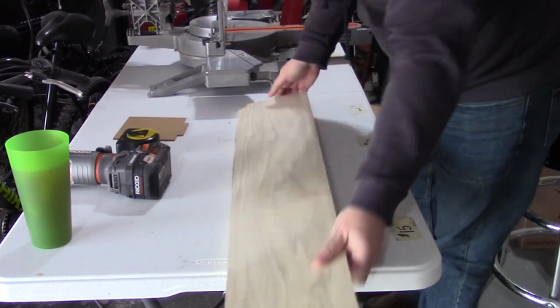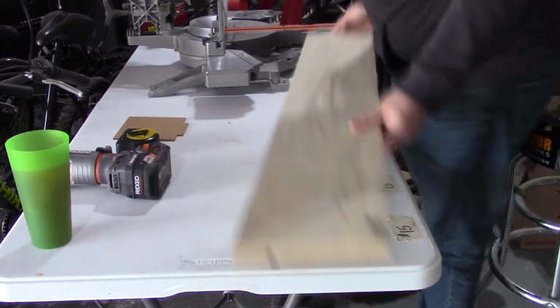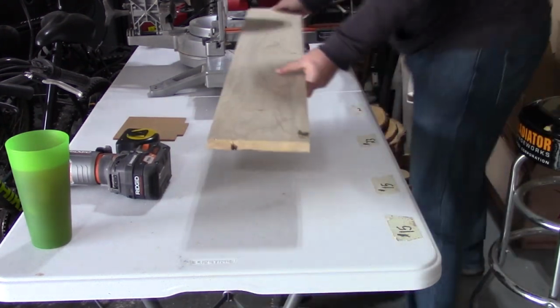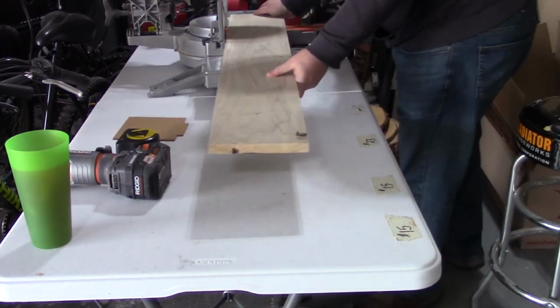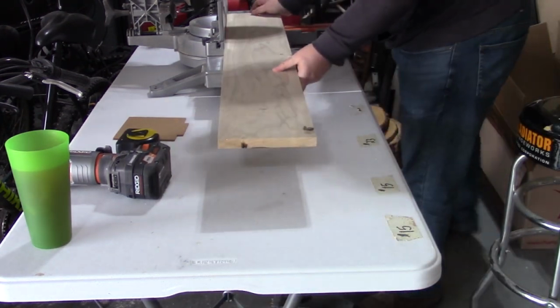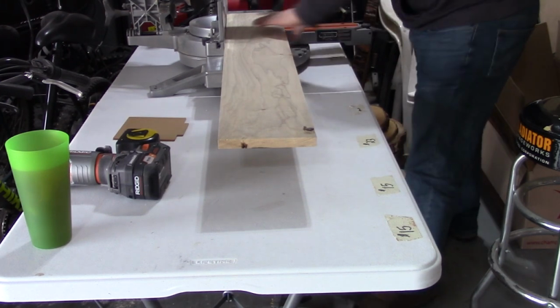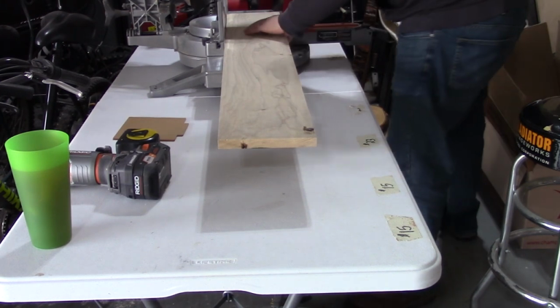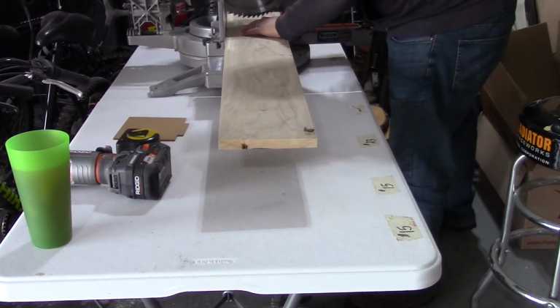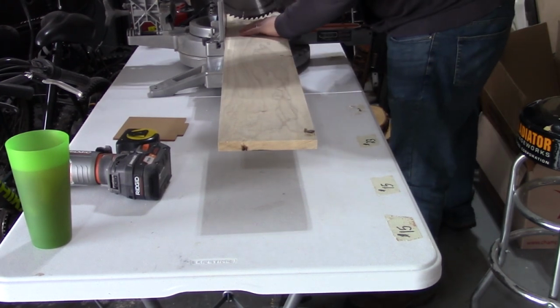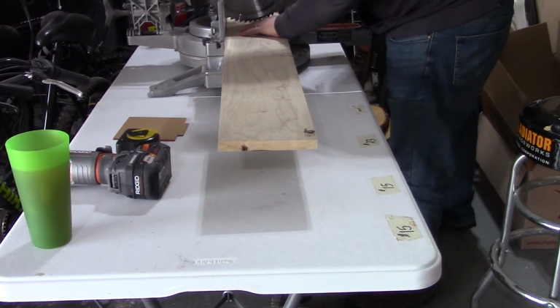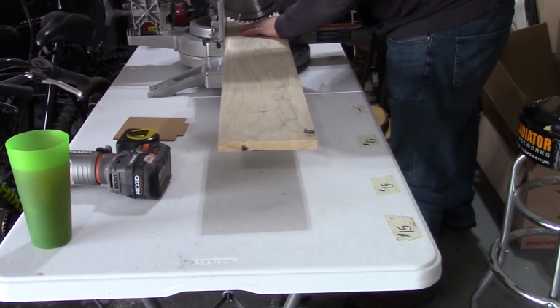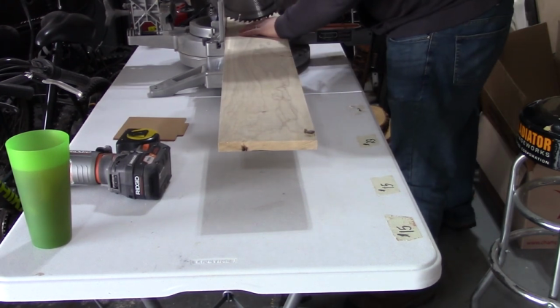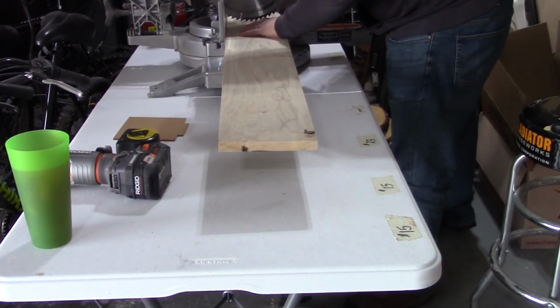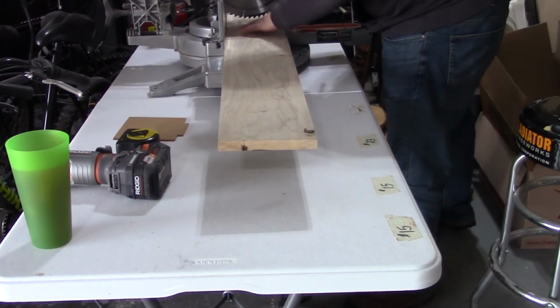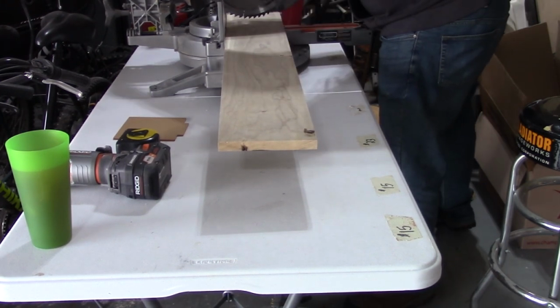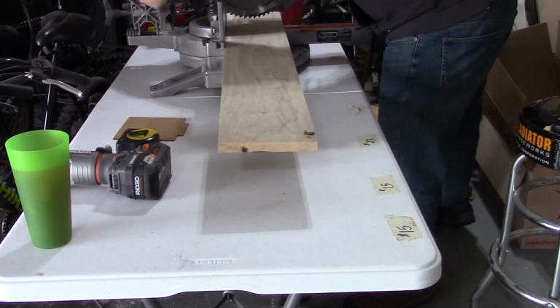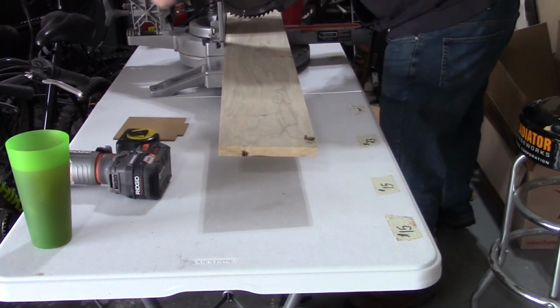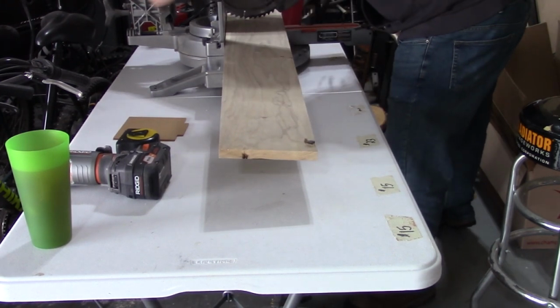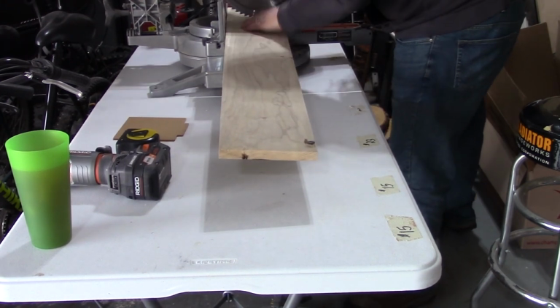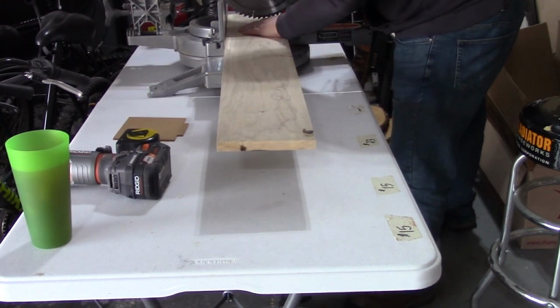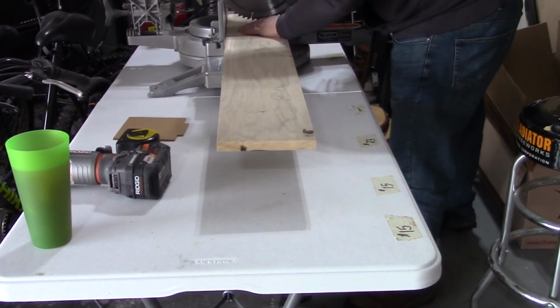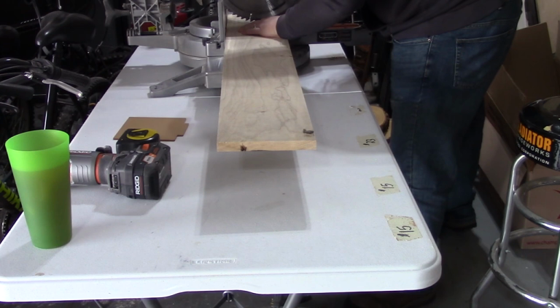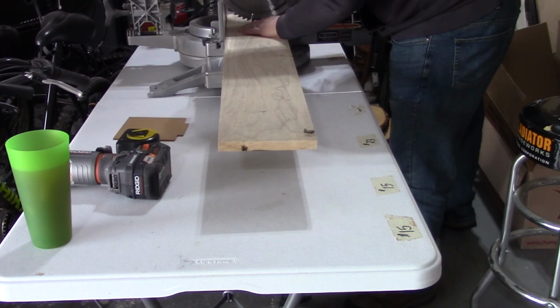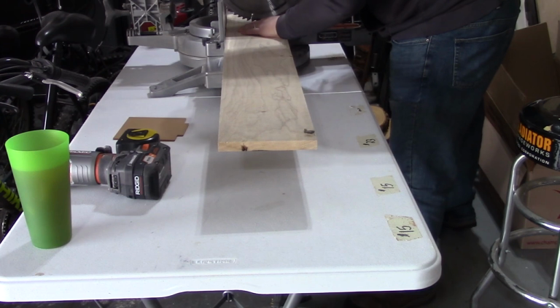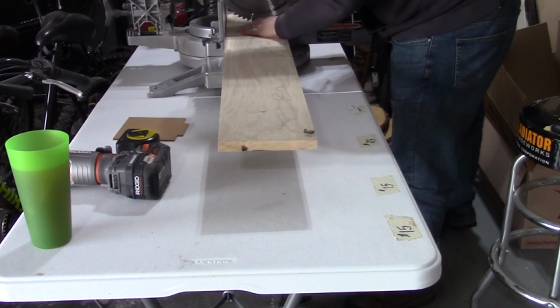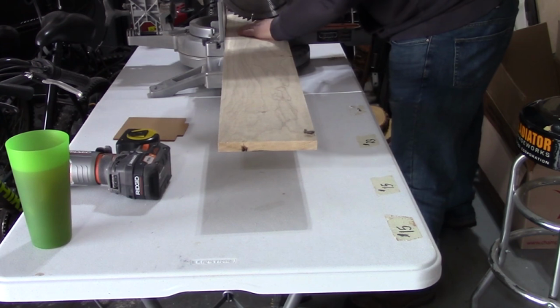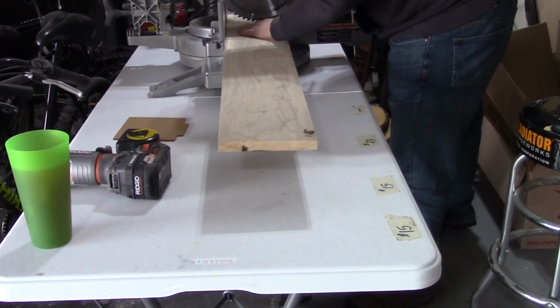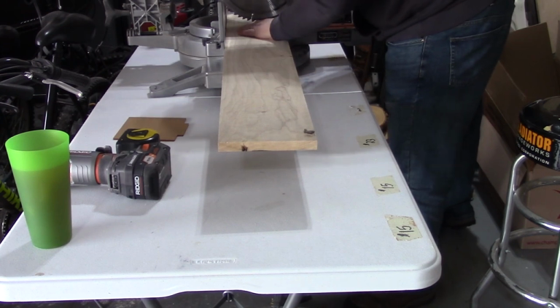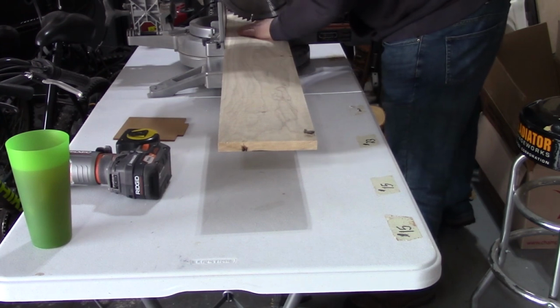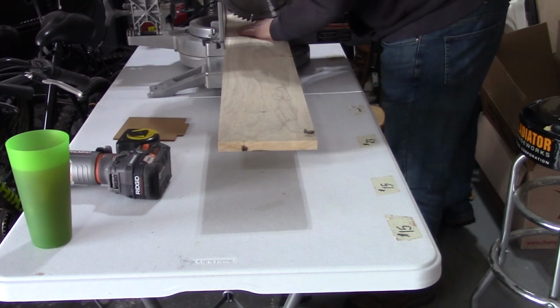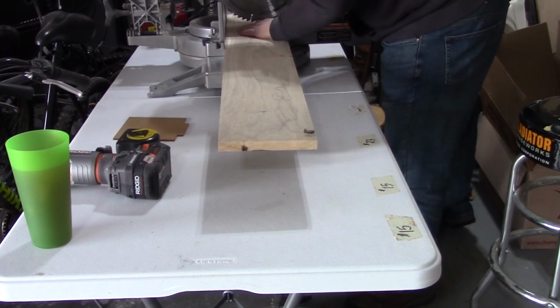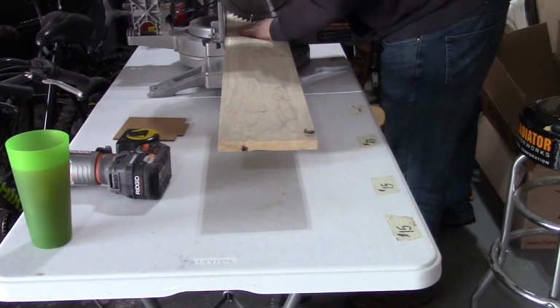I started off by selecting a 1x8 piece of poplar that had a nice grain pattern. I then cut it down to 6.5x6.5 inches.